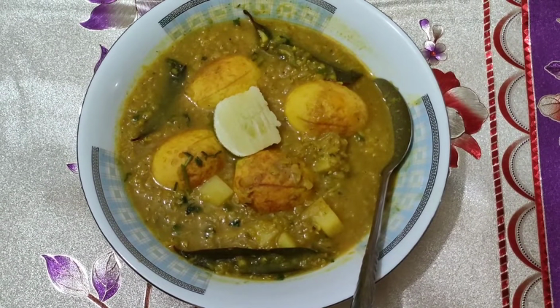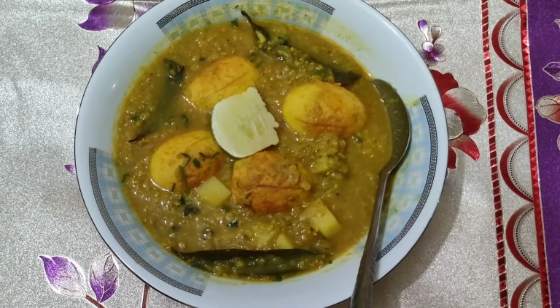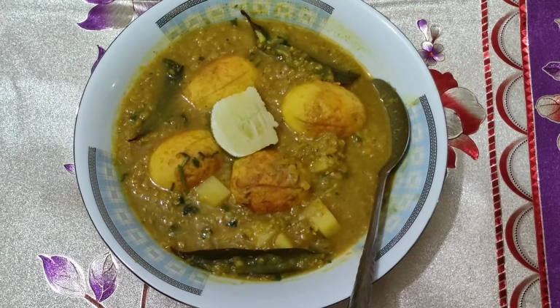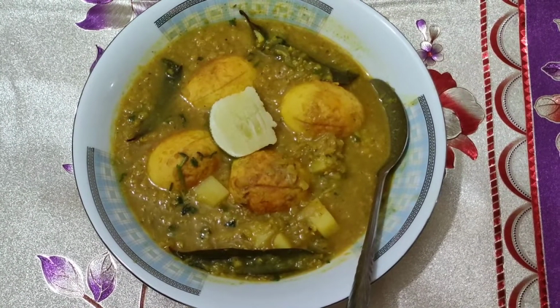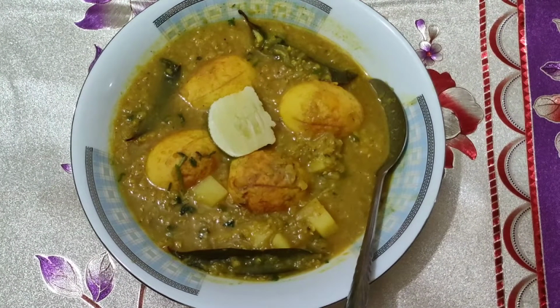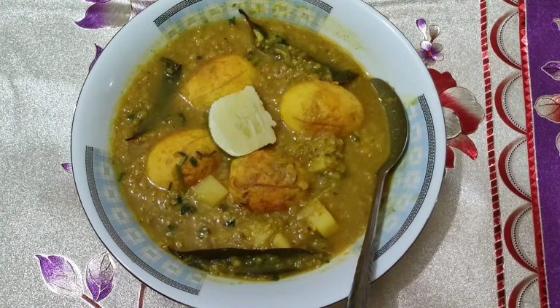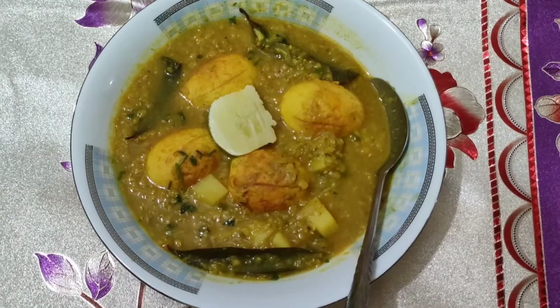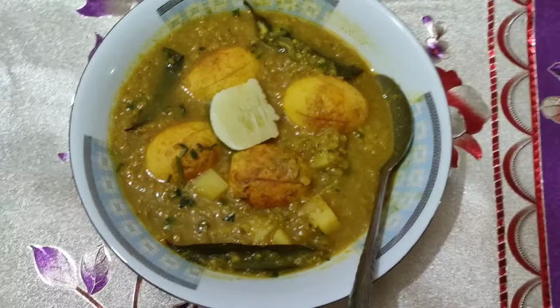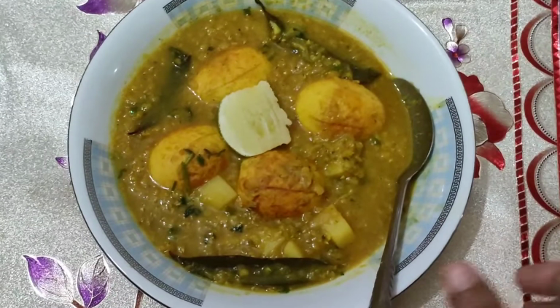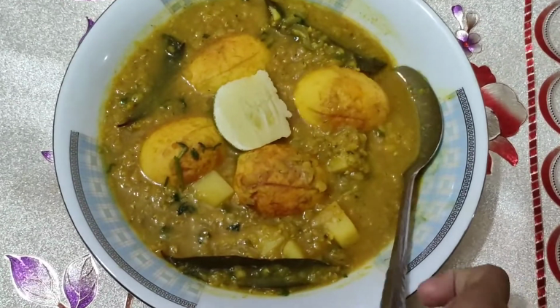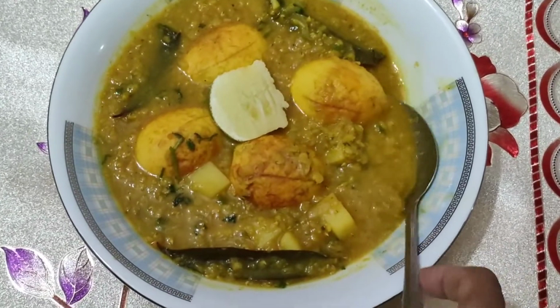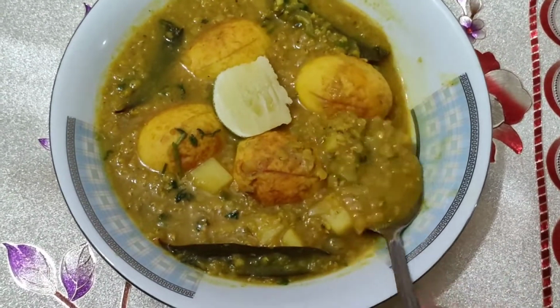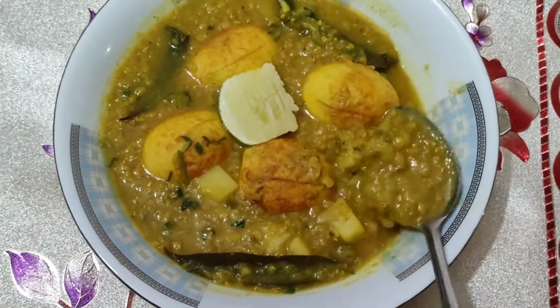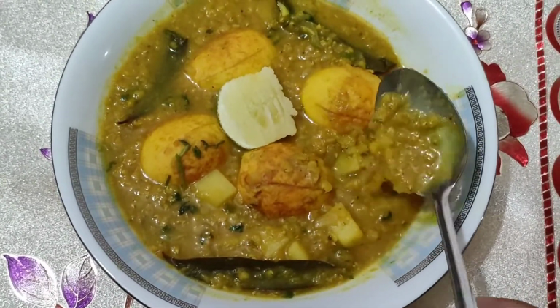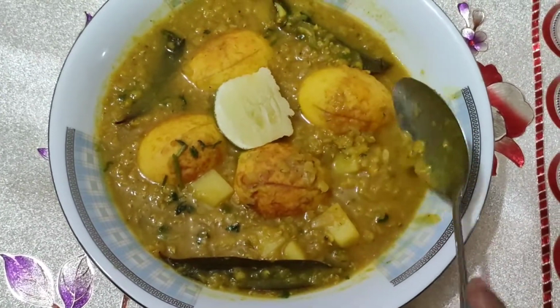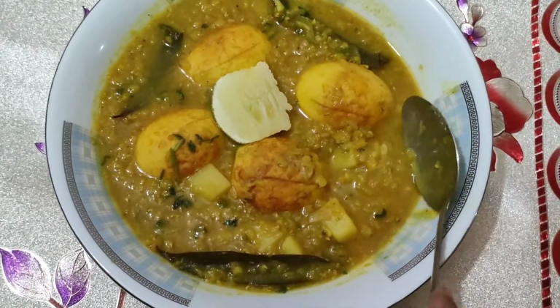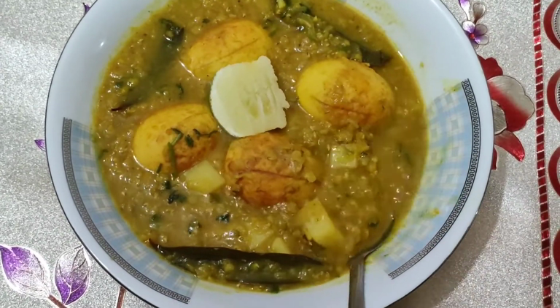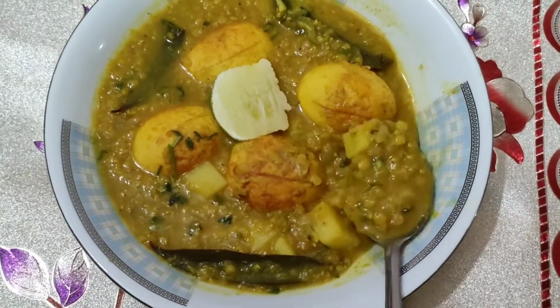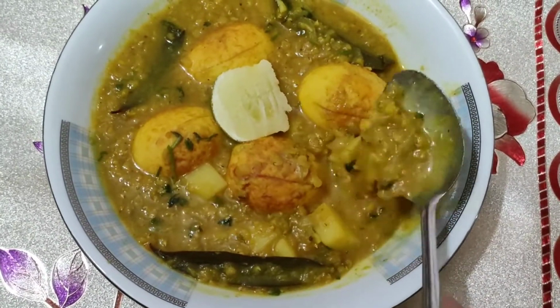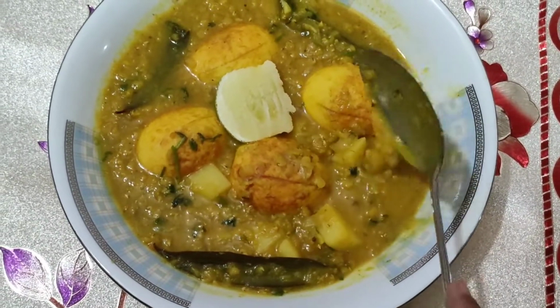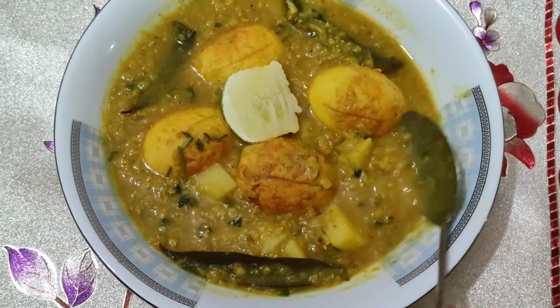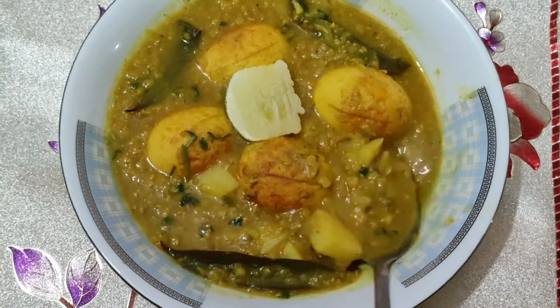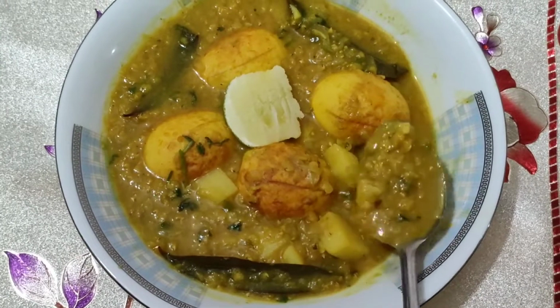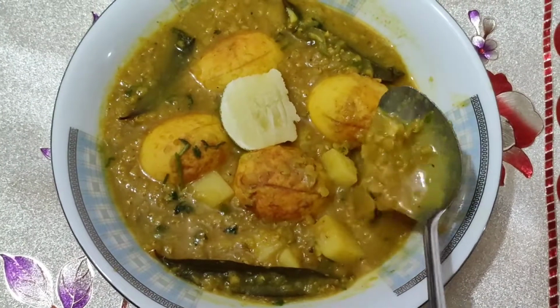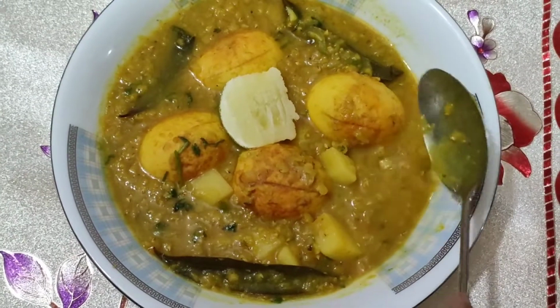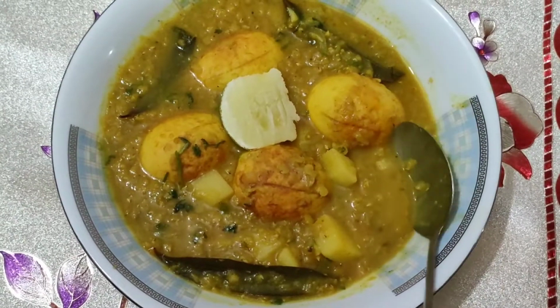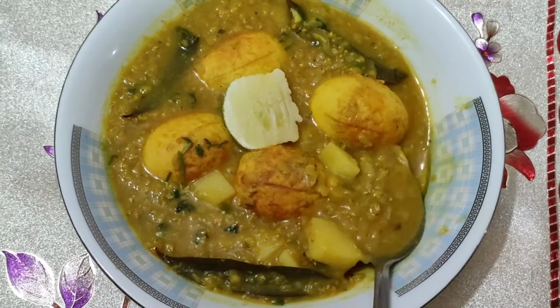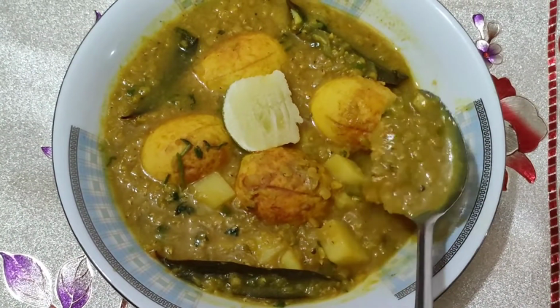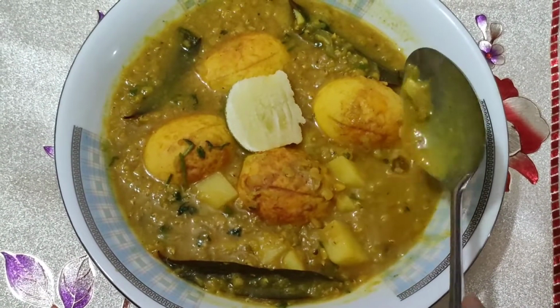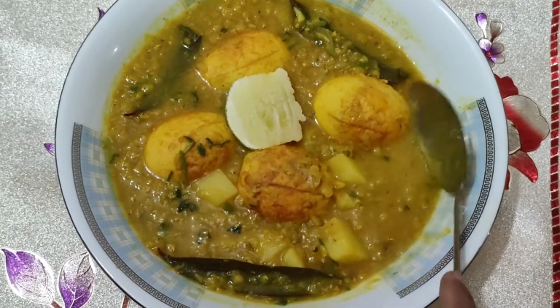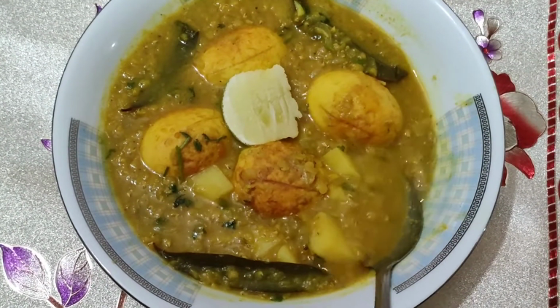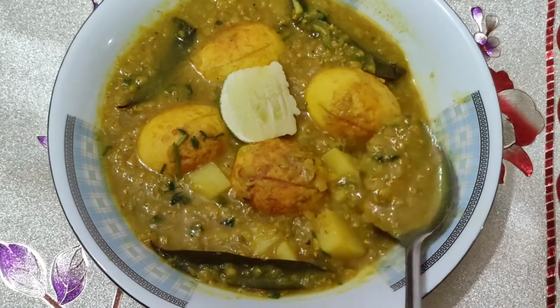I will see you in the next video. I will make it very good for you. This is the first thing I like to do with my favorite food.